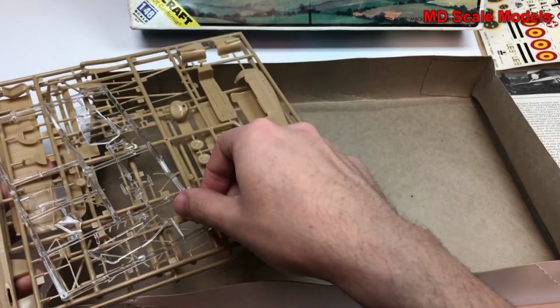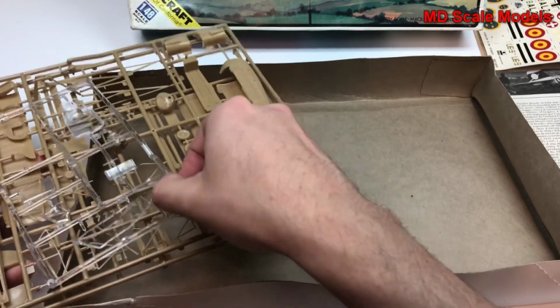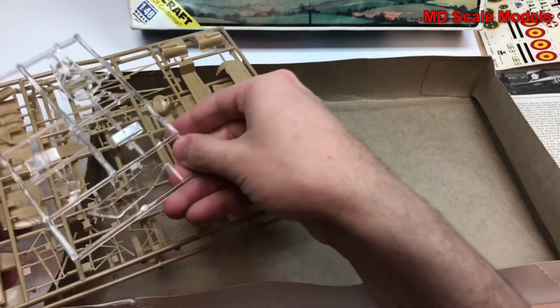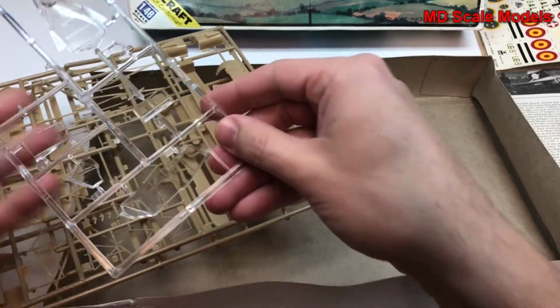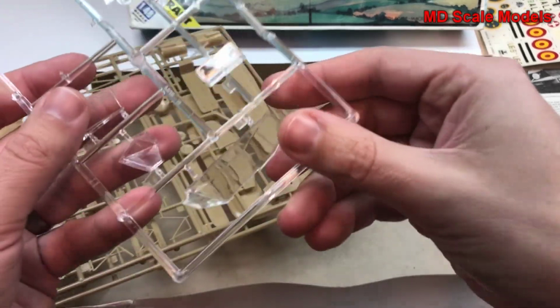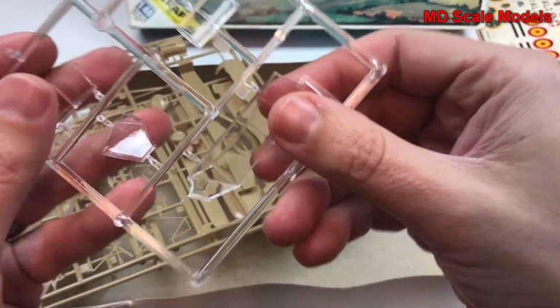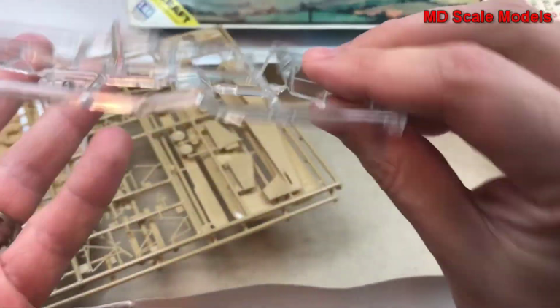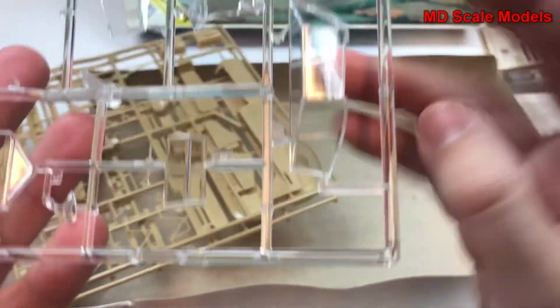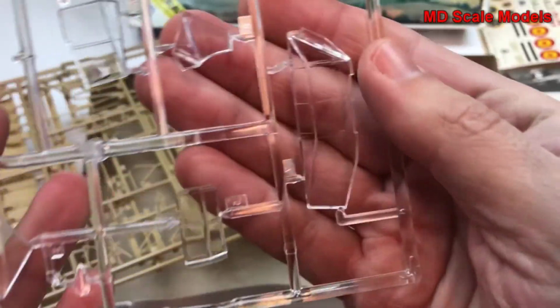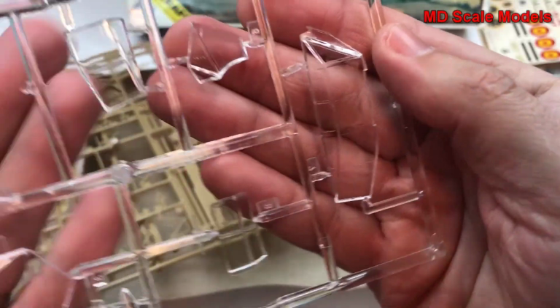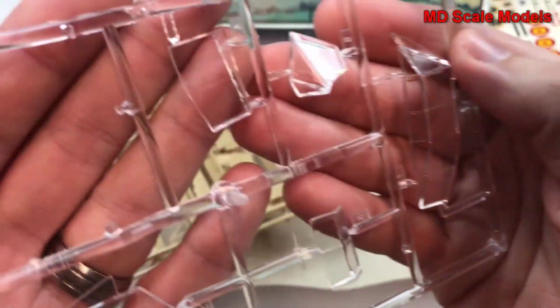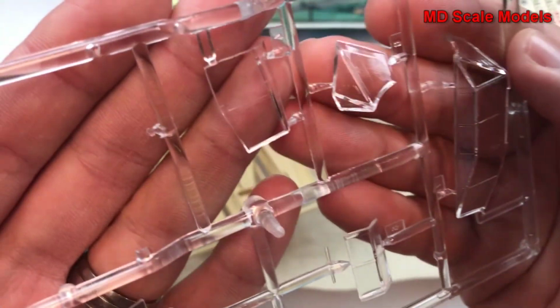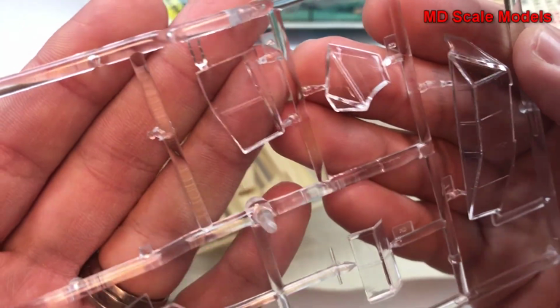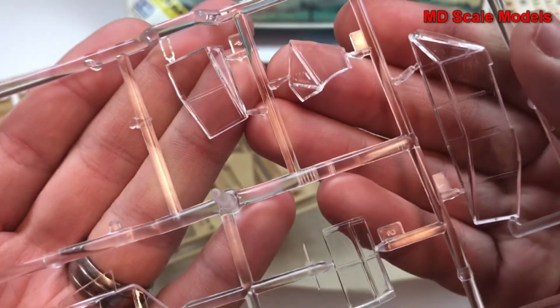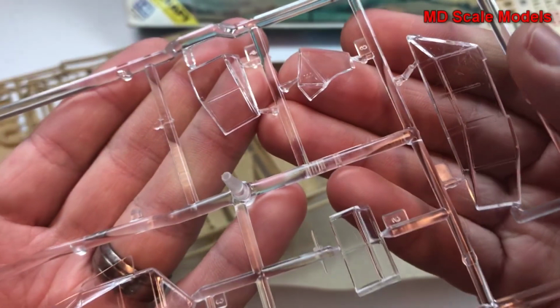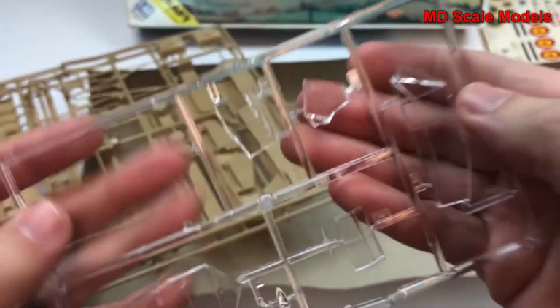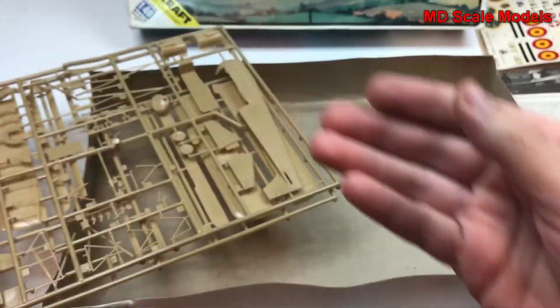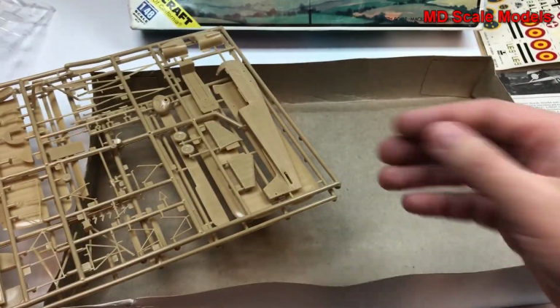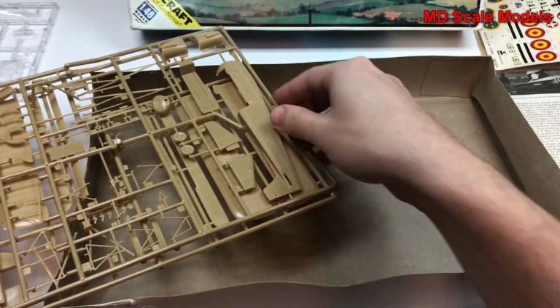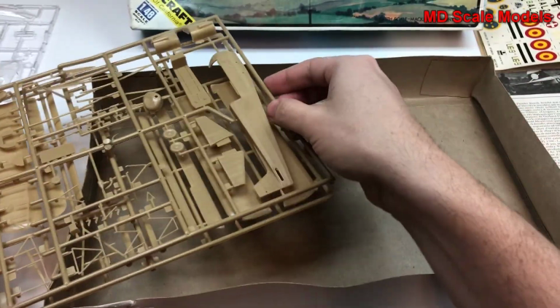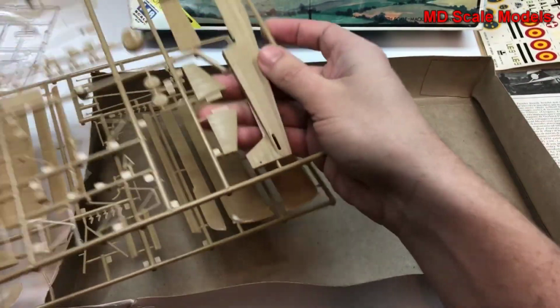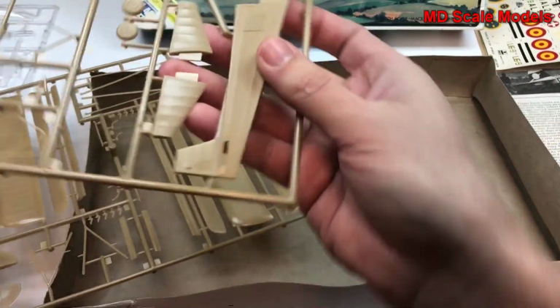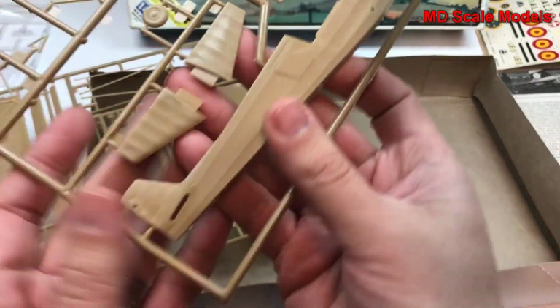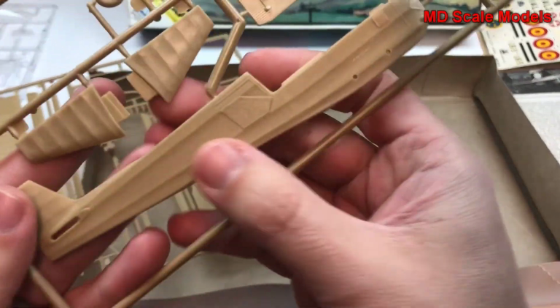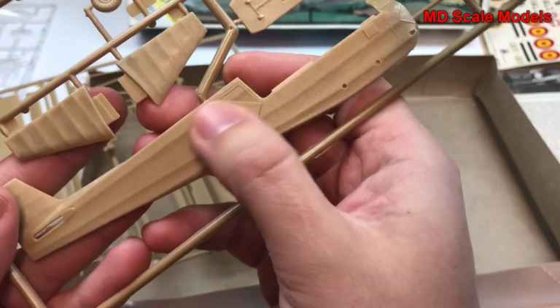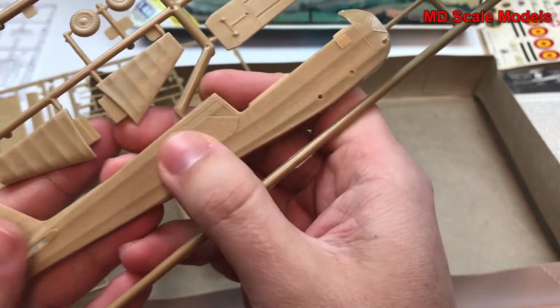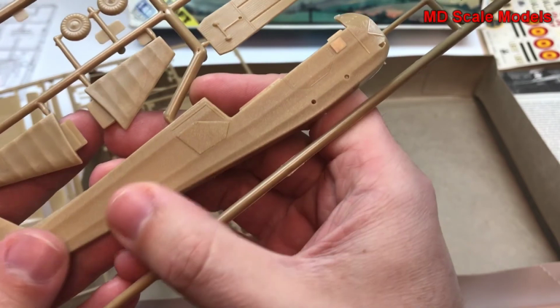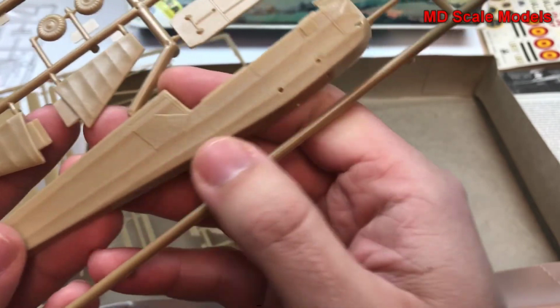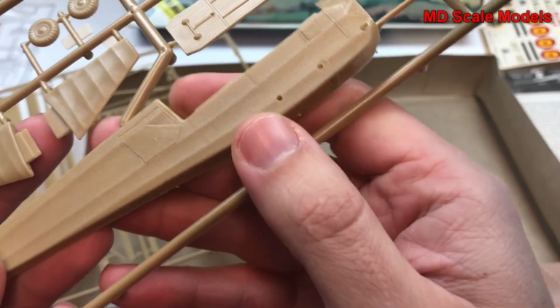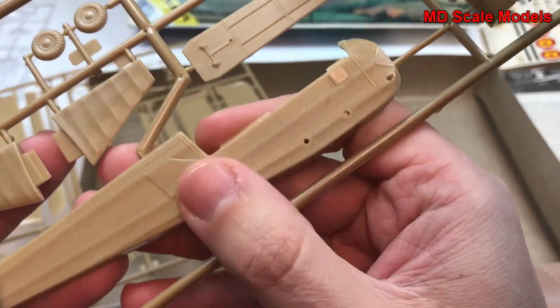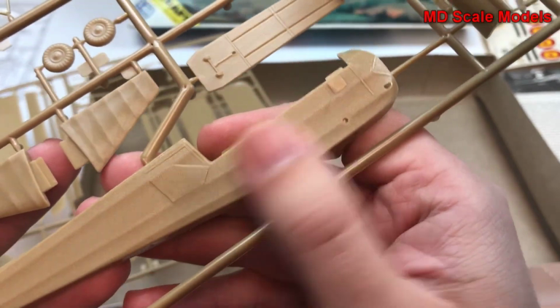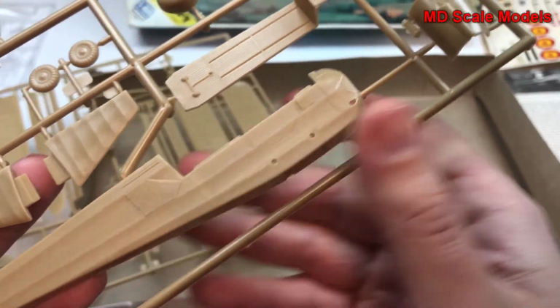First of all, we'll look at our canopy. The glass is actually very nicely molded with no flash or mold lines. You can see this rough textured finish for the canvas sections.